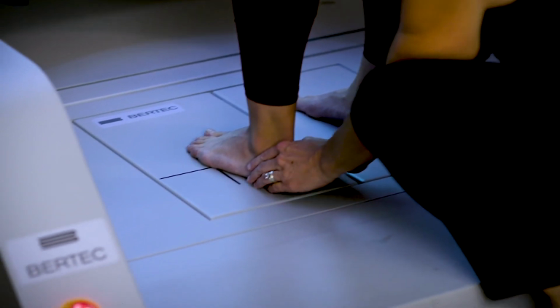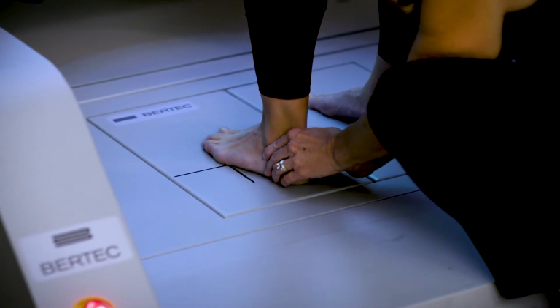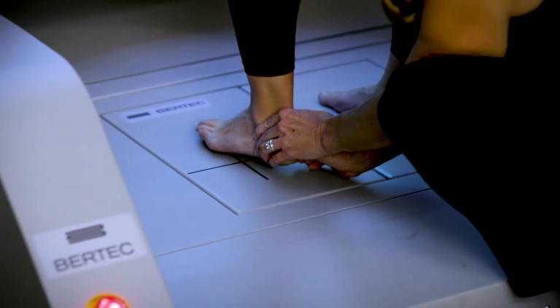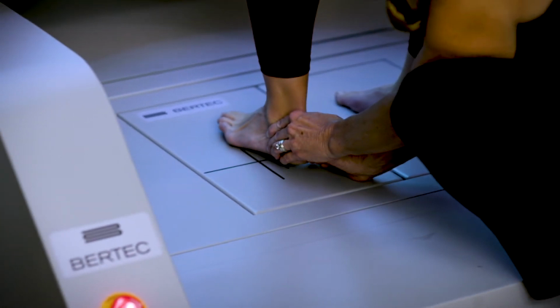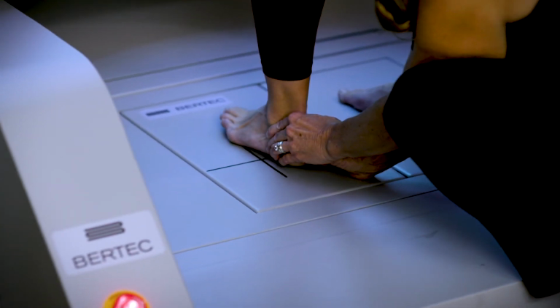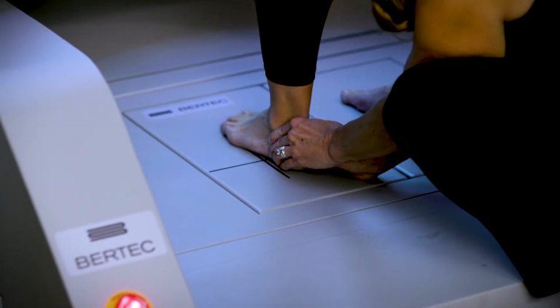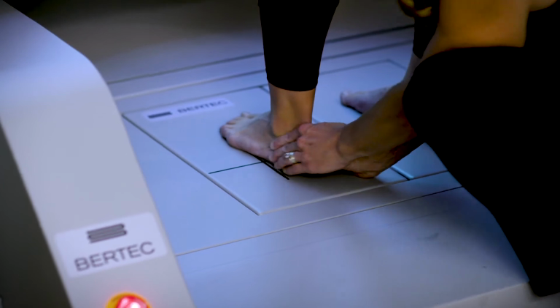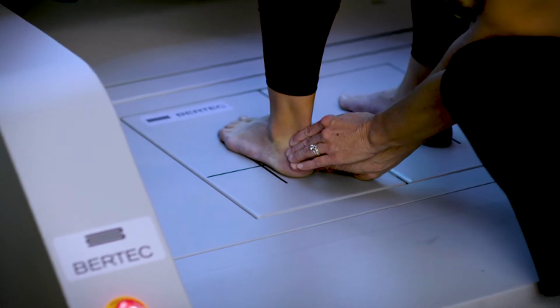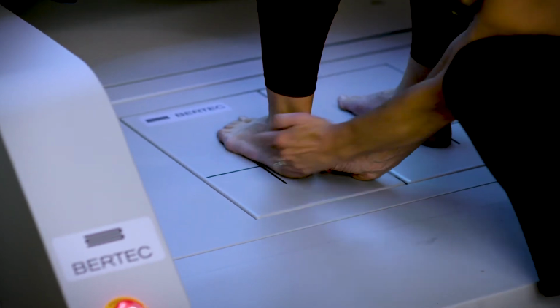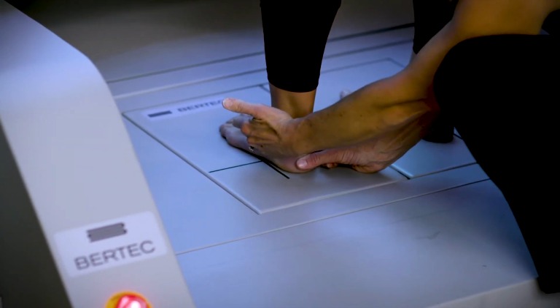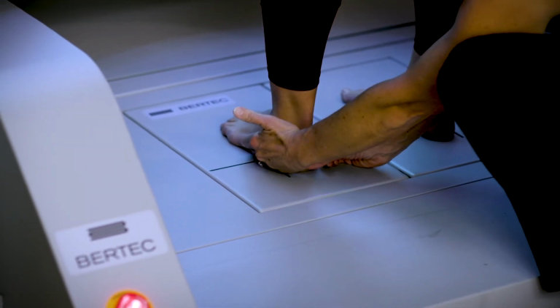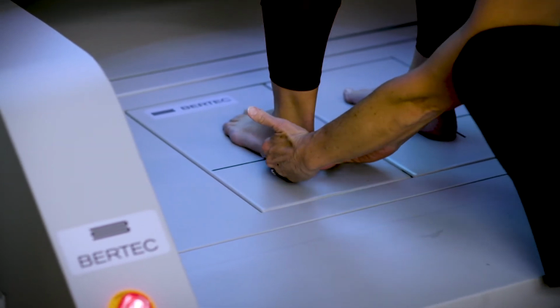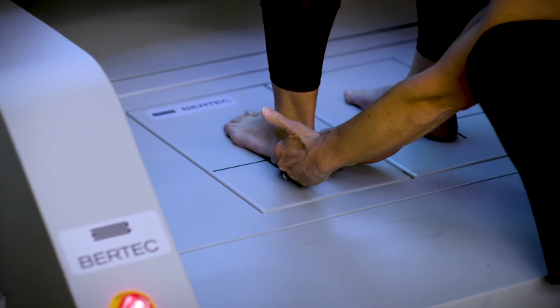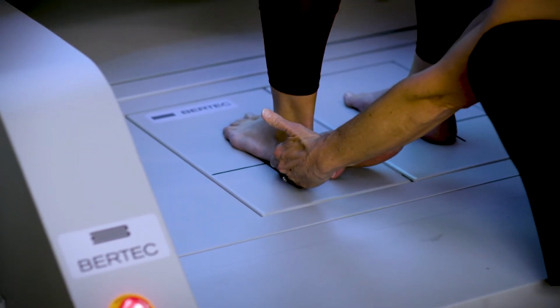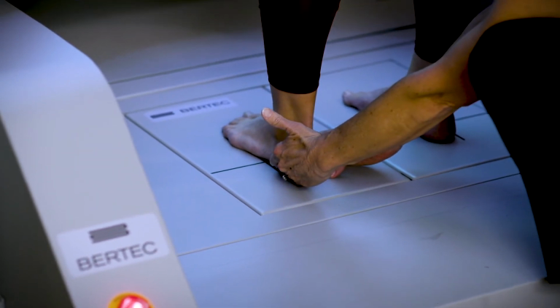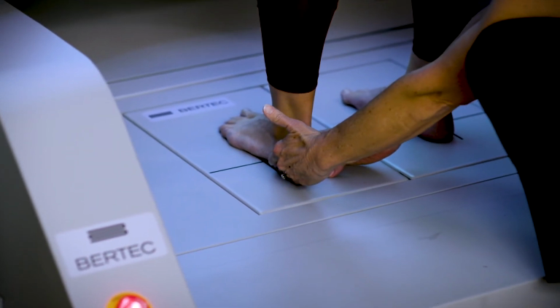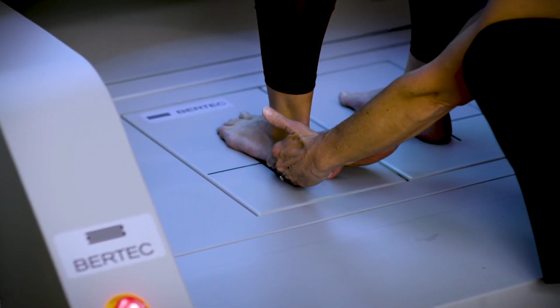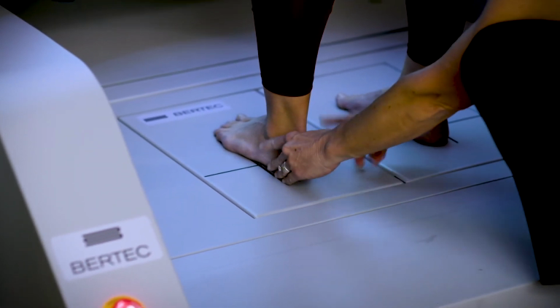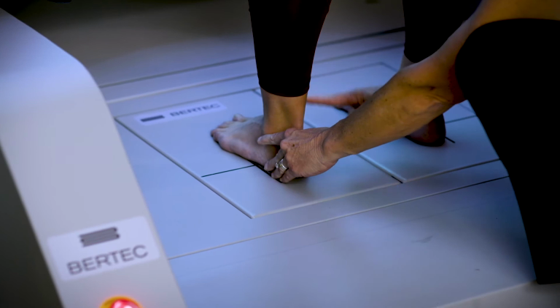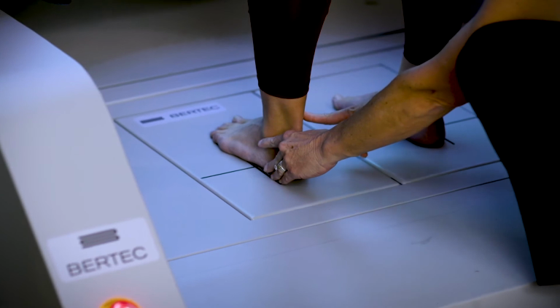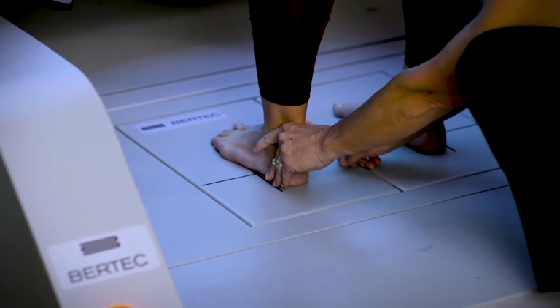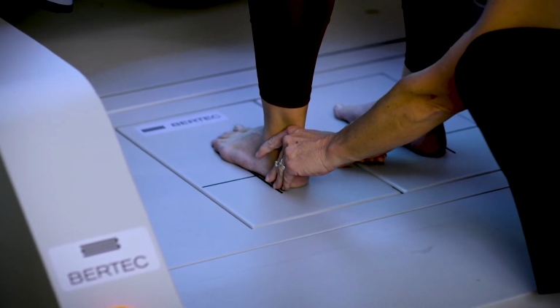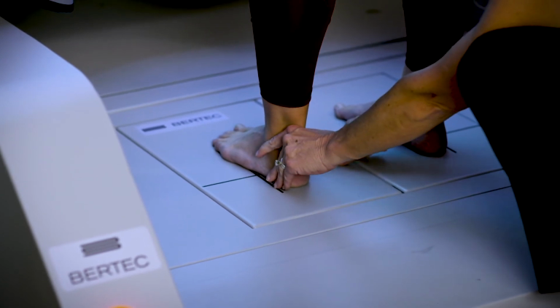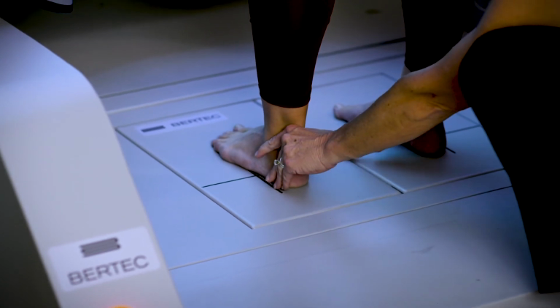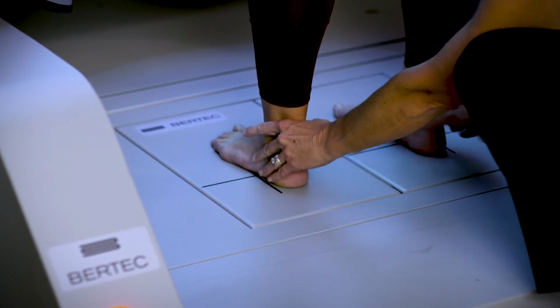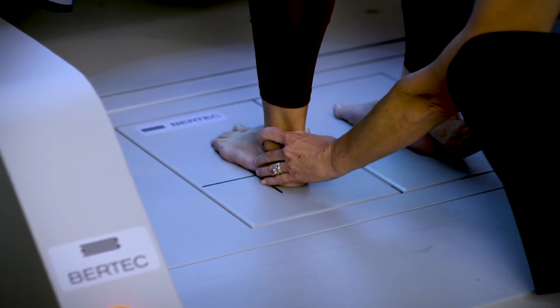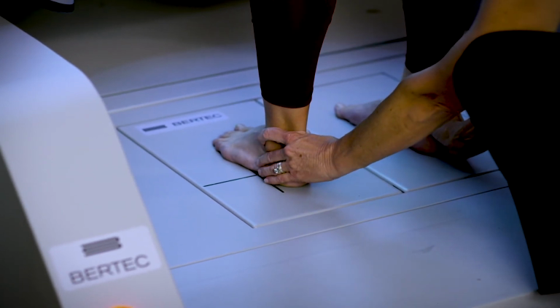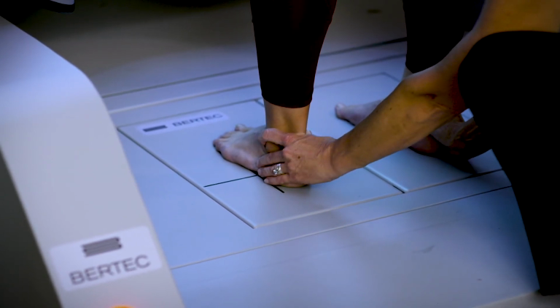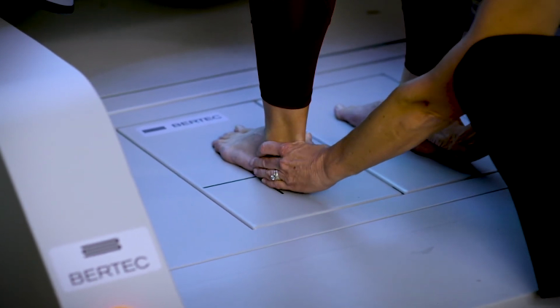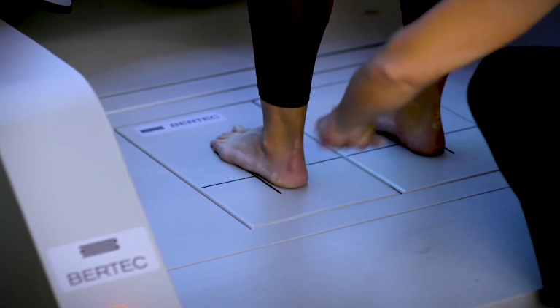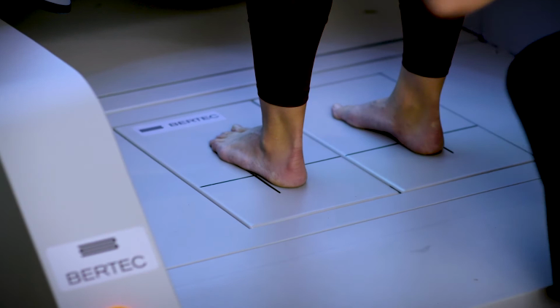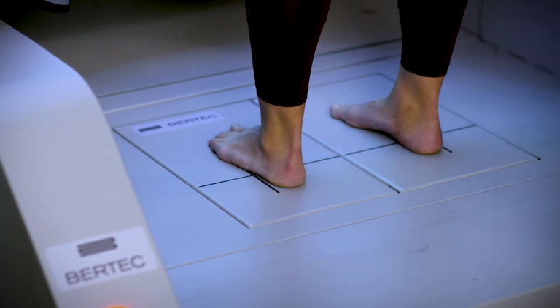Jackie lifts her left foot and I place it so her calcaneus is on the large vertical line and her medial malleolus is on the black horizontal line. She looks good right there.